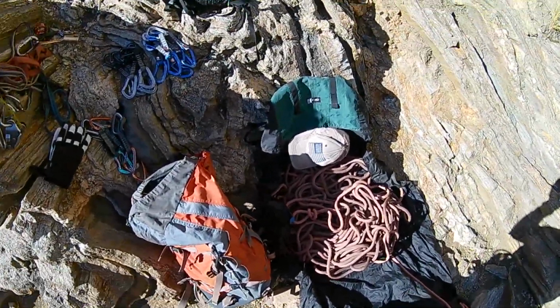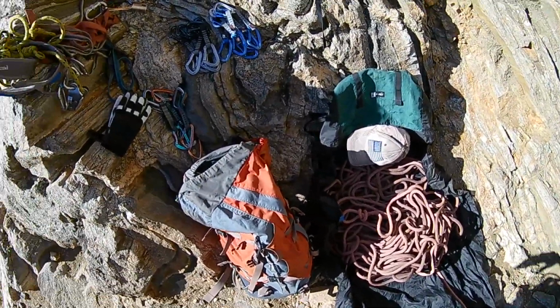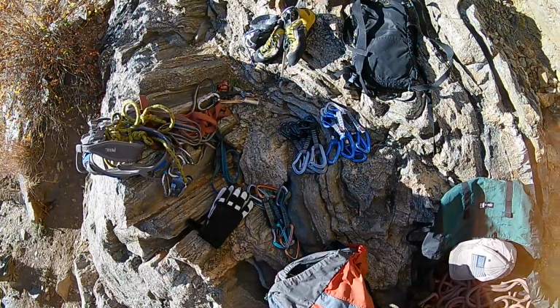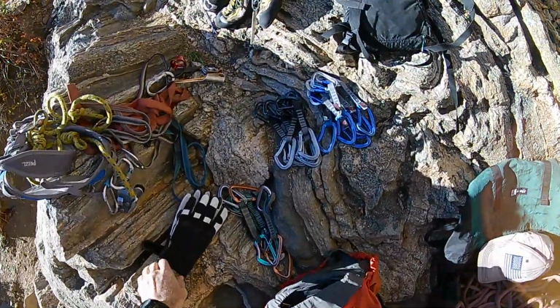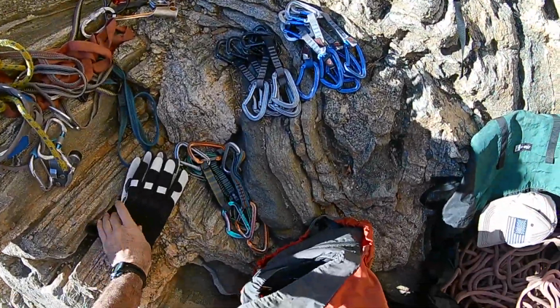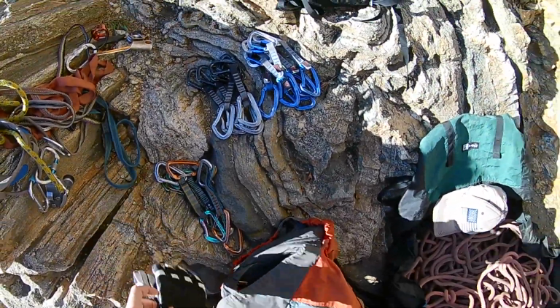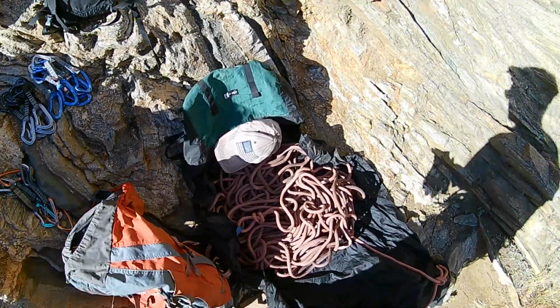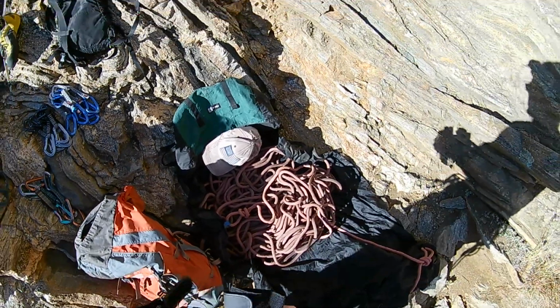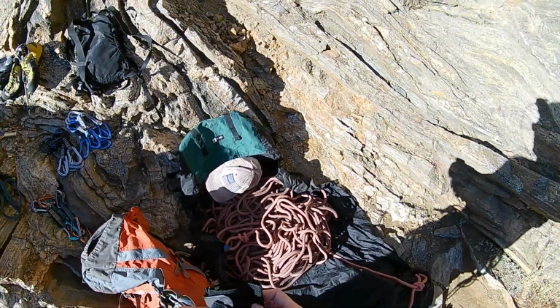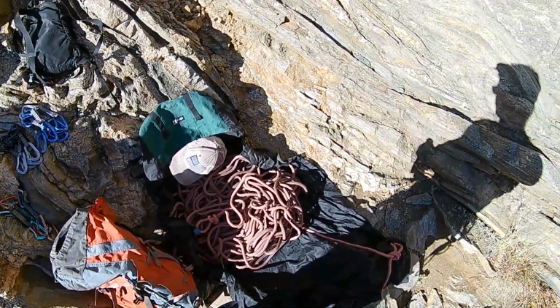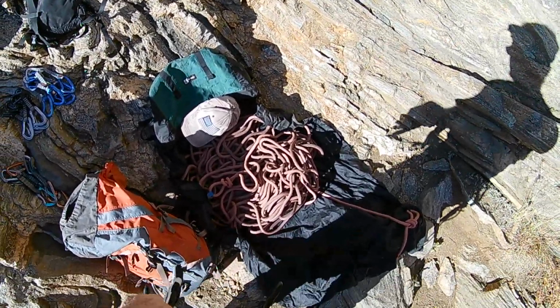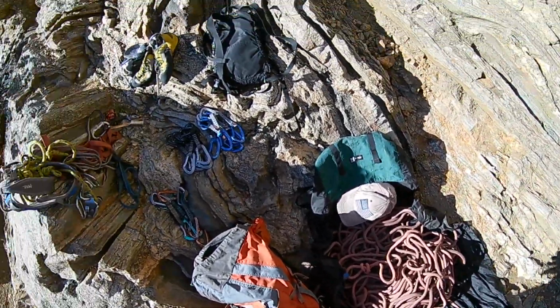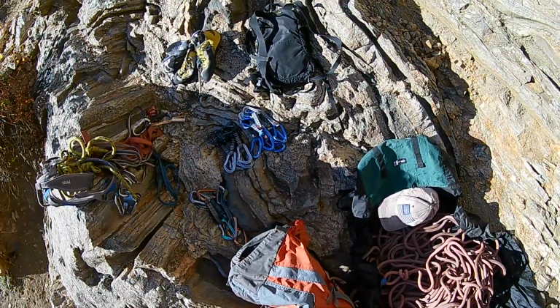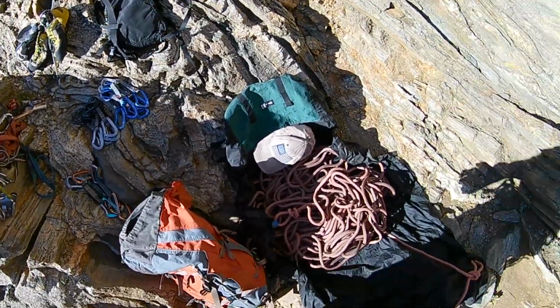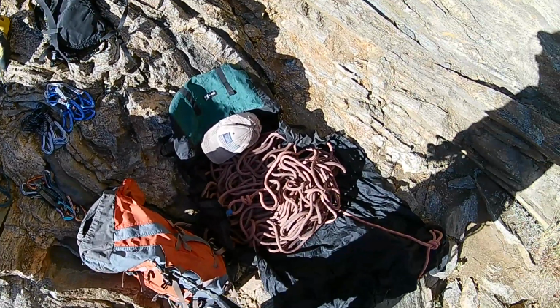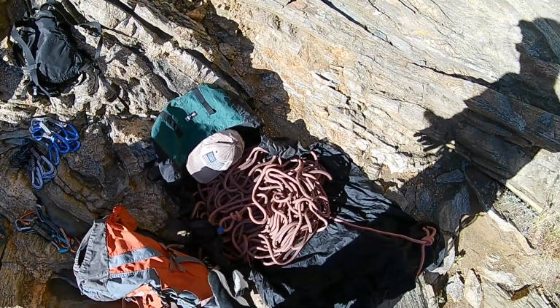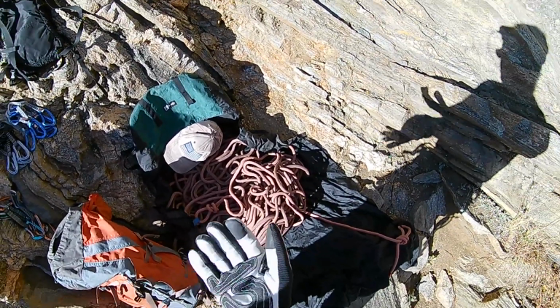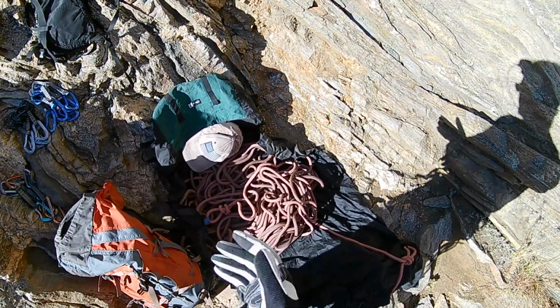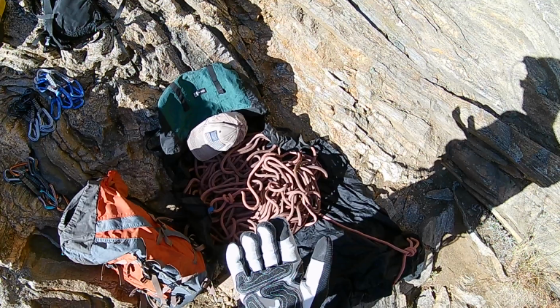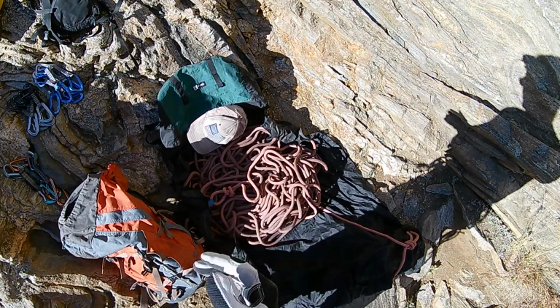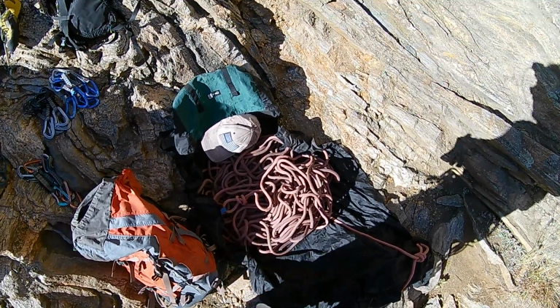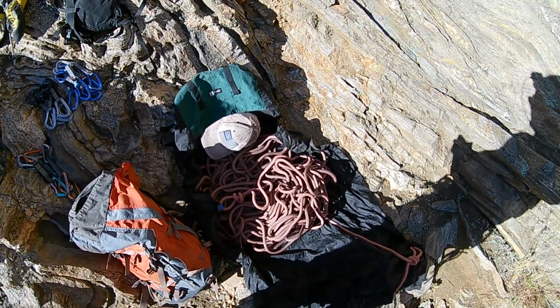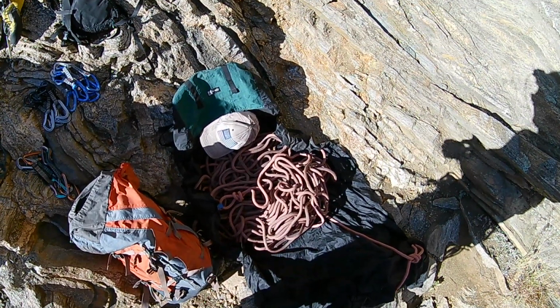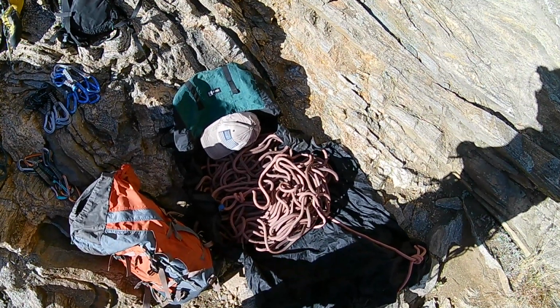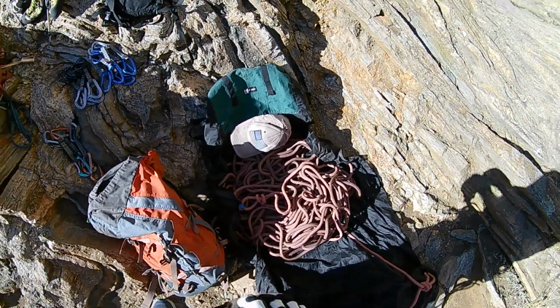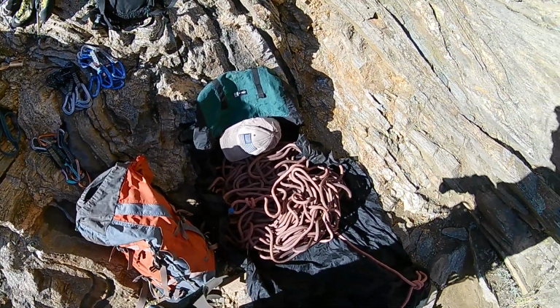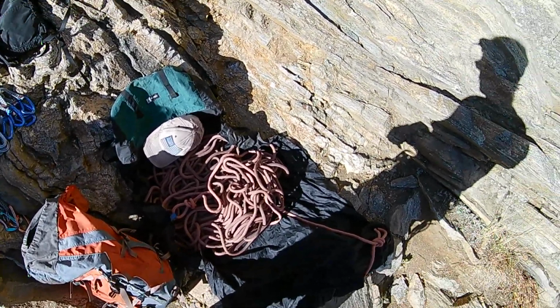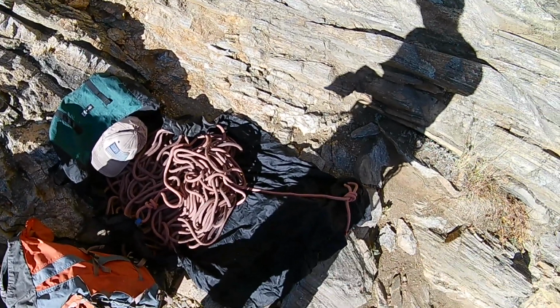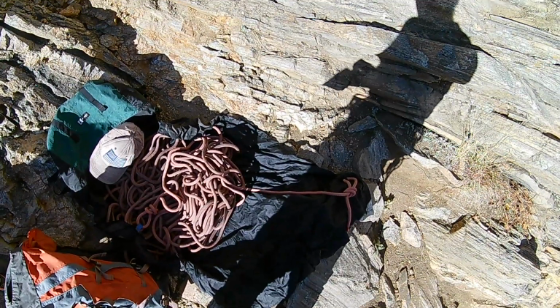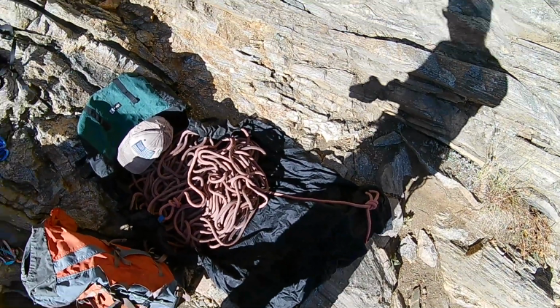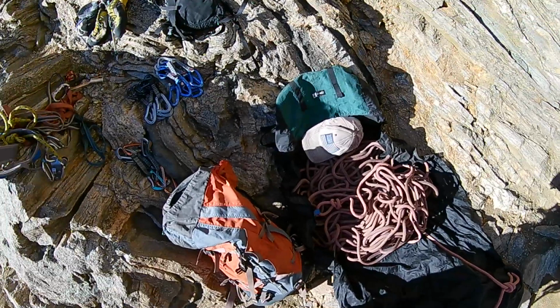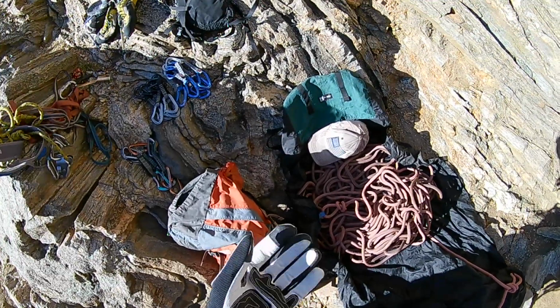Alright, I'm here in Clear Creek and today I'm going to show pre-racking for rope sport climbing alone — rope soloing sport lines alone.